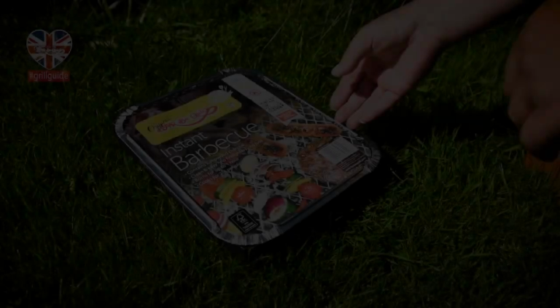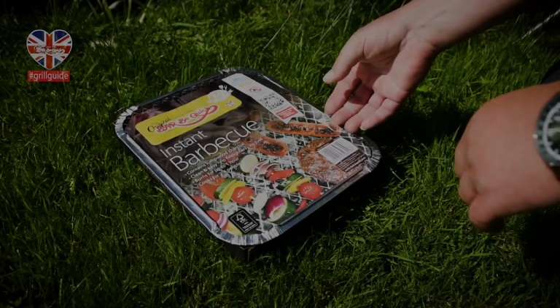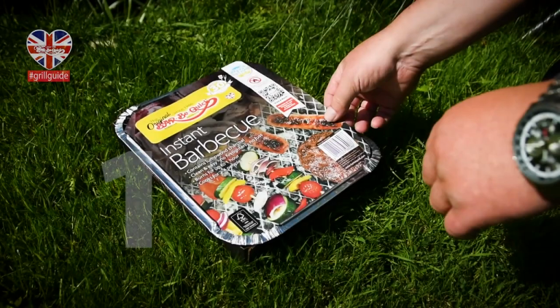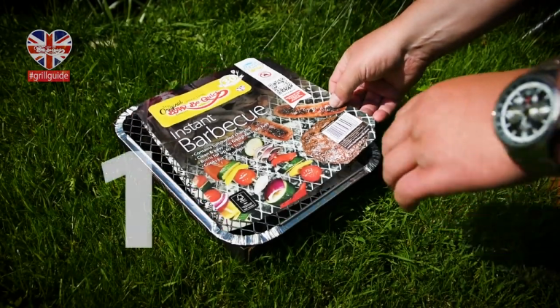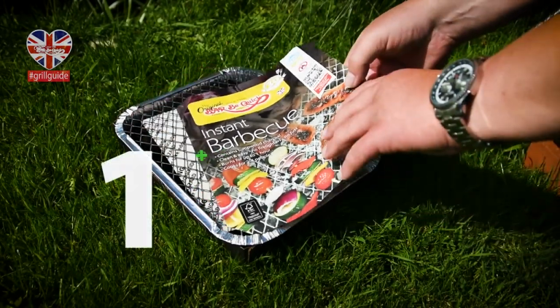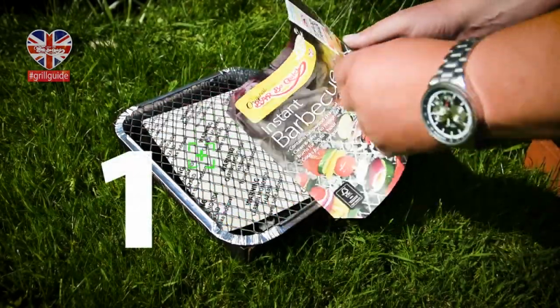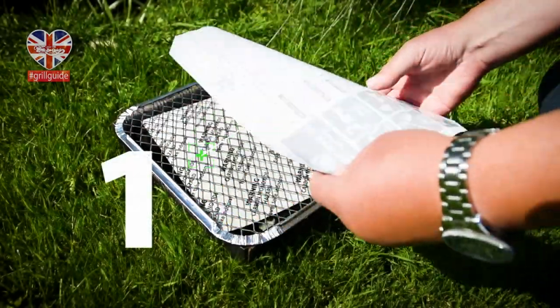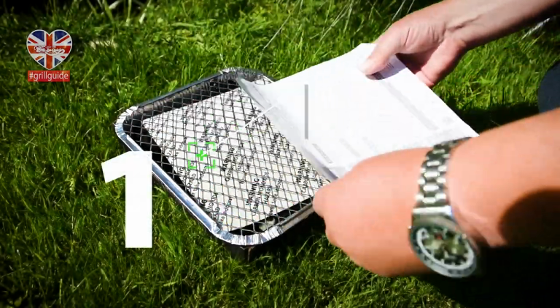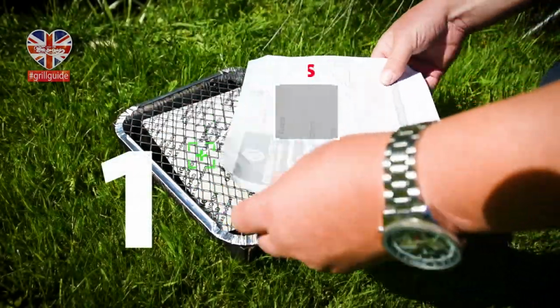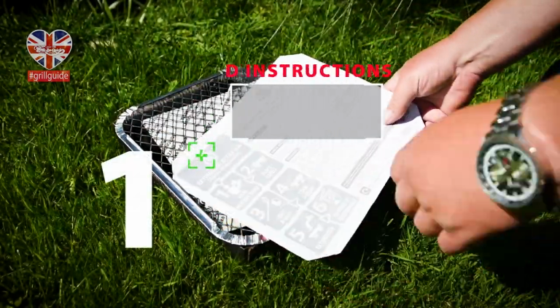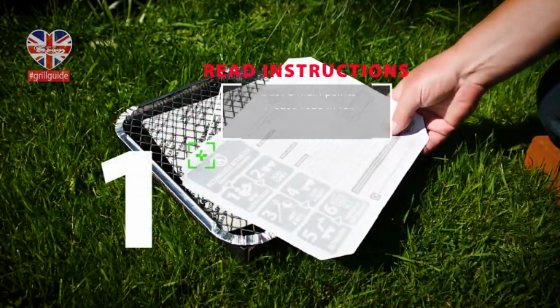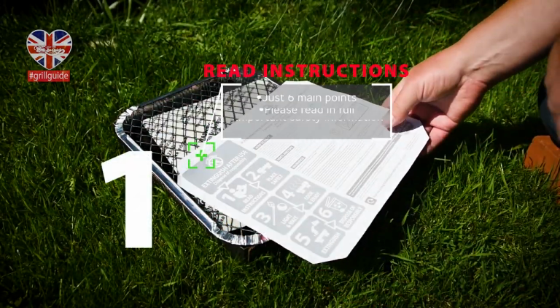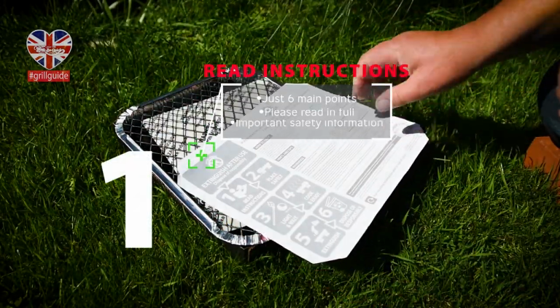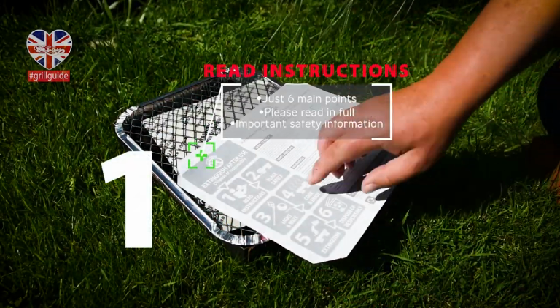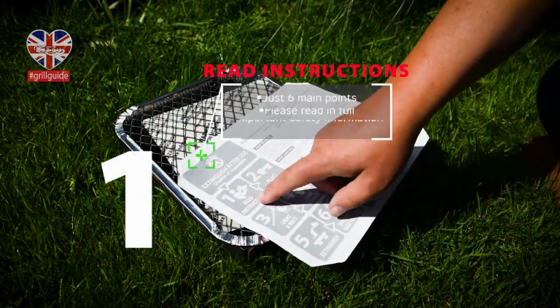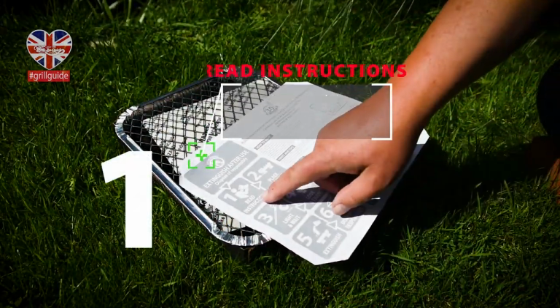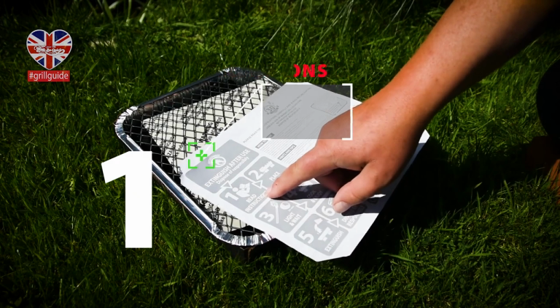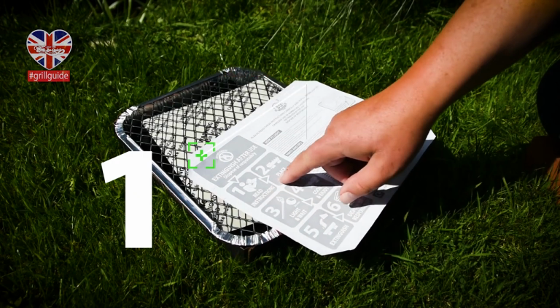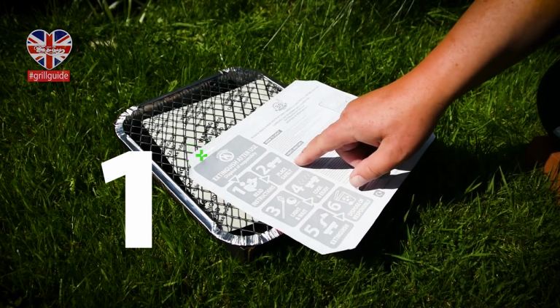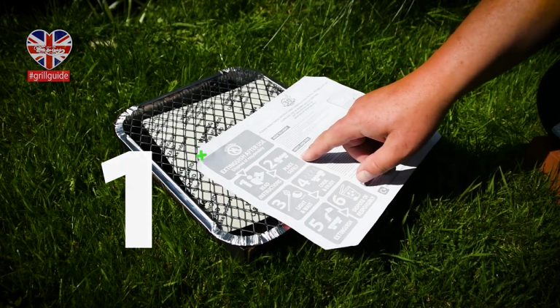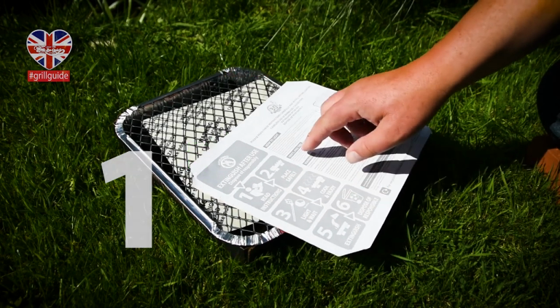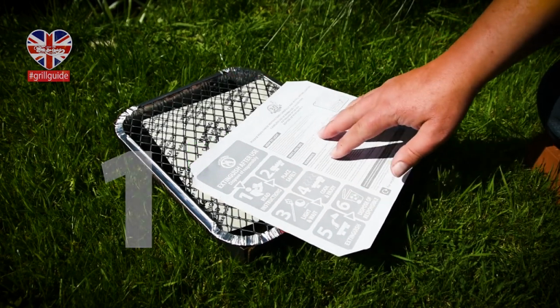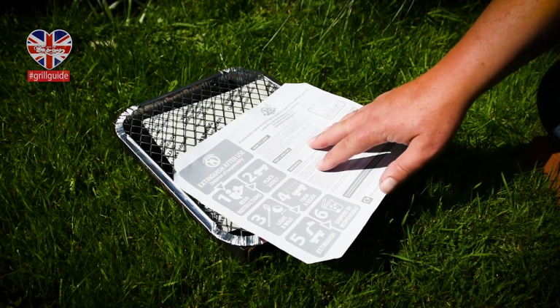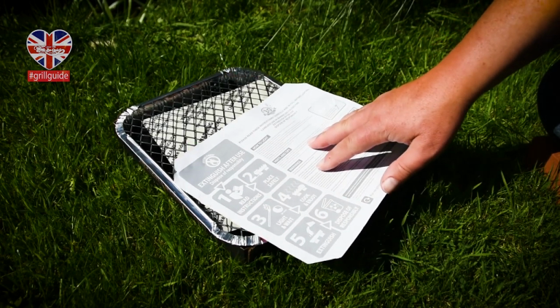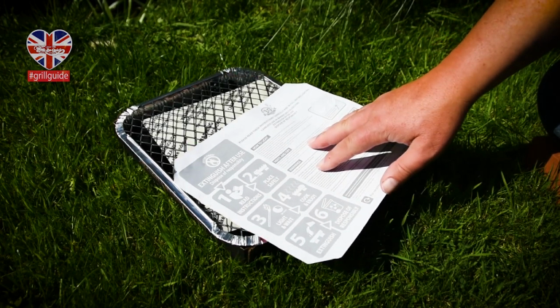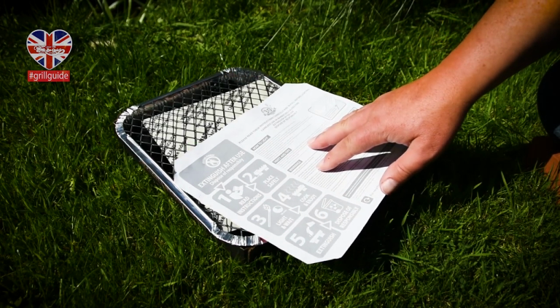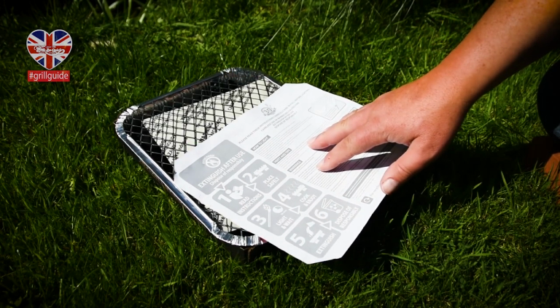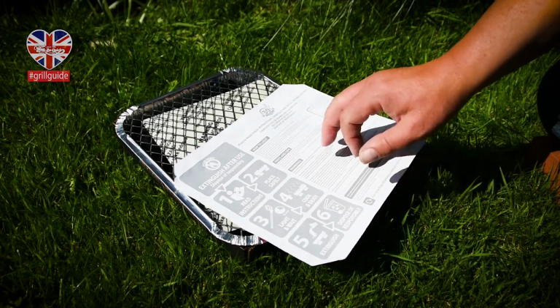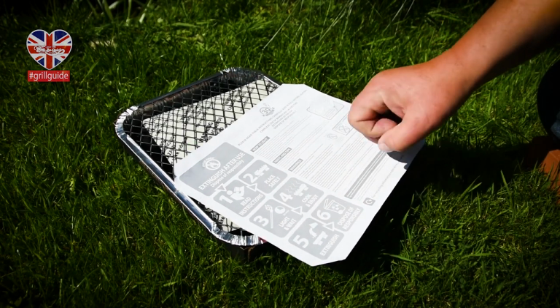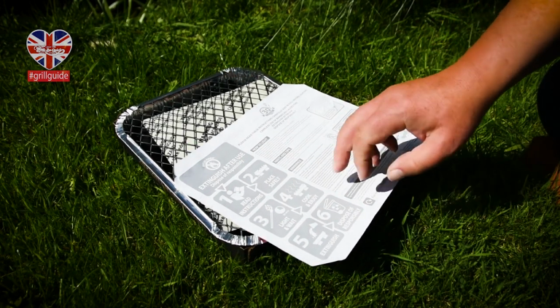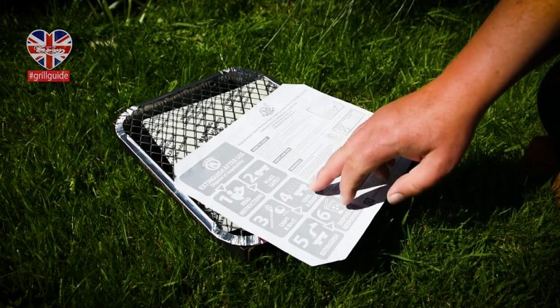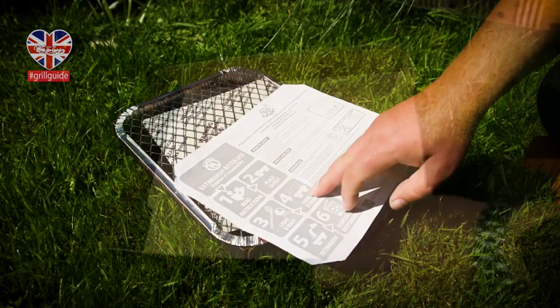How to use our barbecue instant barbecue responsibly. Firstly, read and follow the instructions on the back of the label. There are six clear points to review.